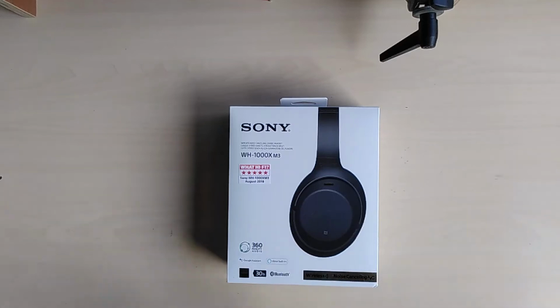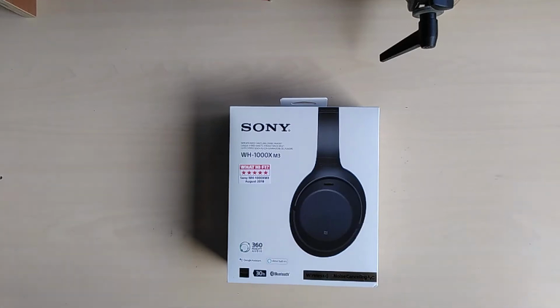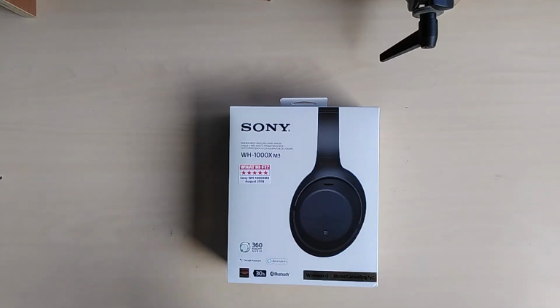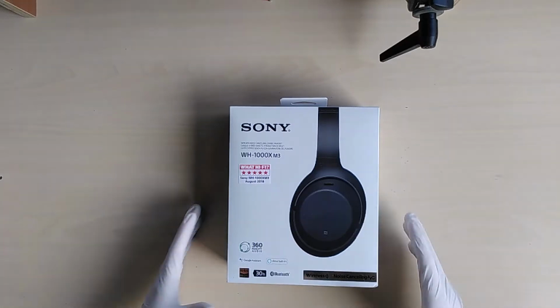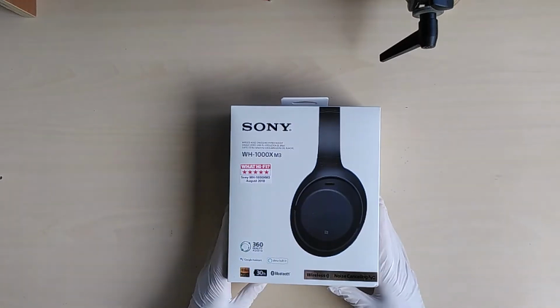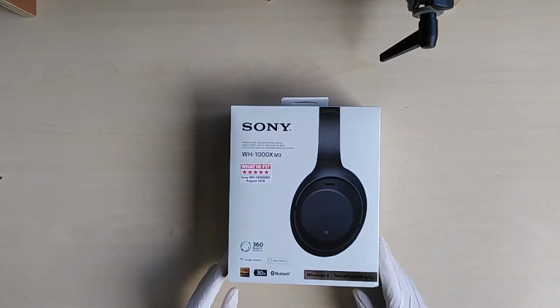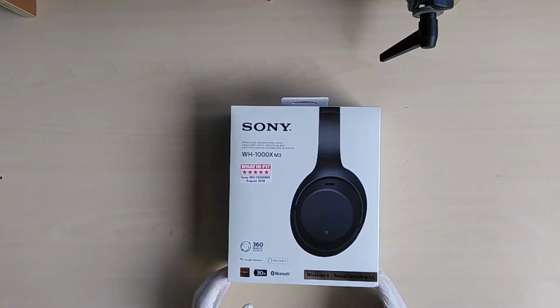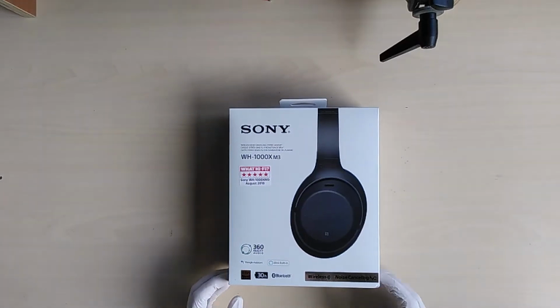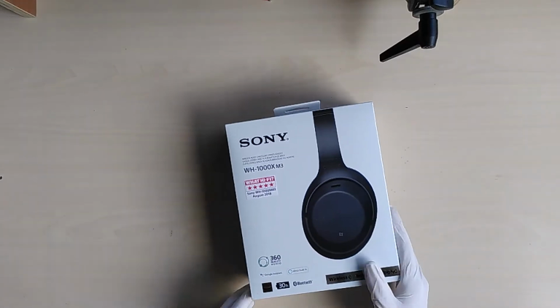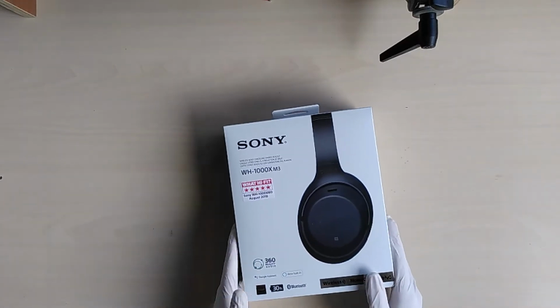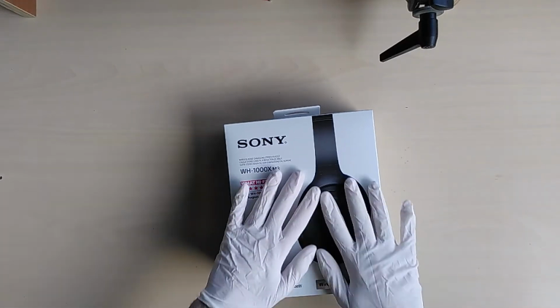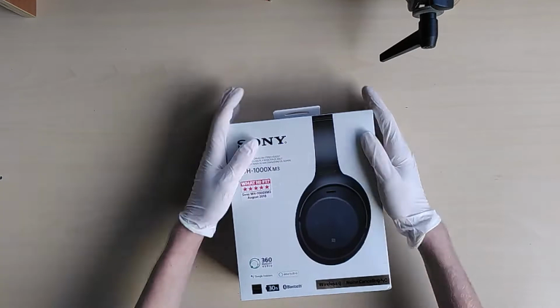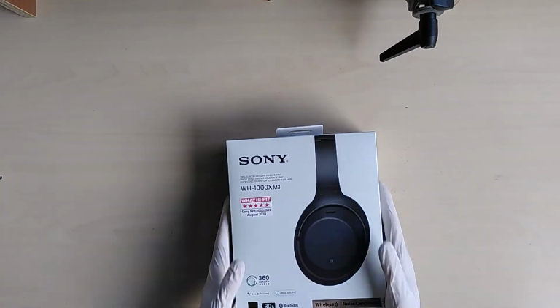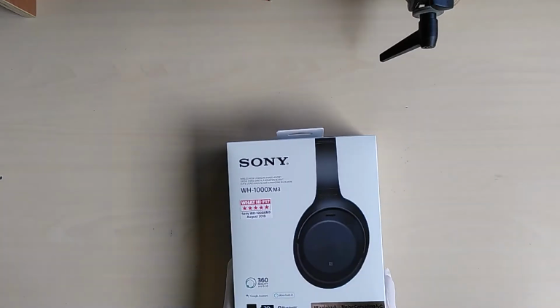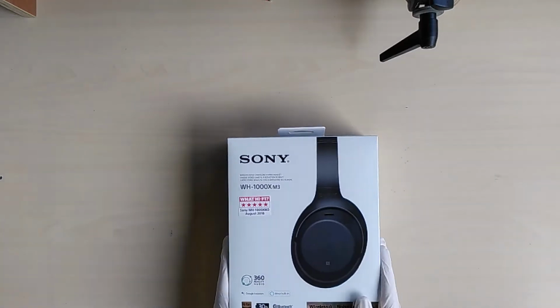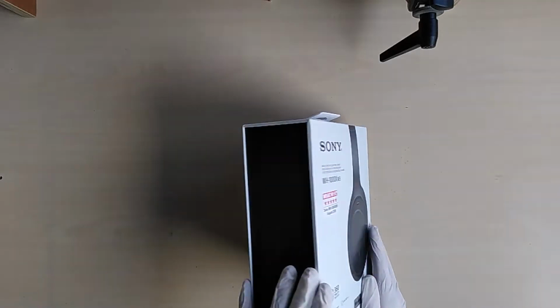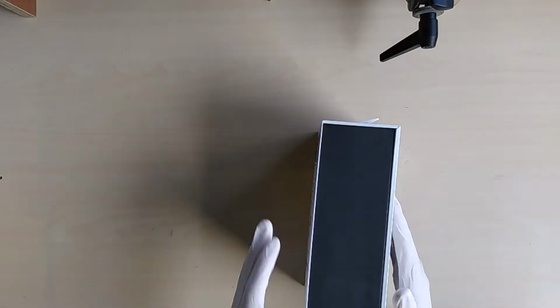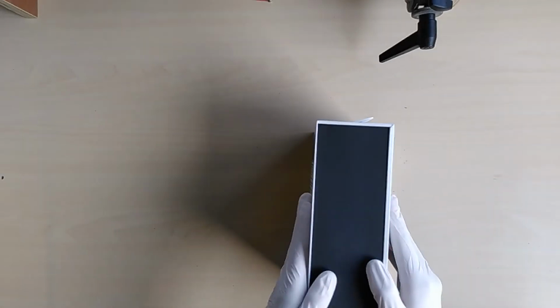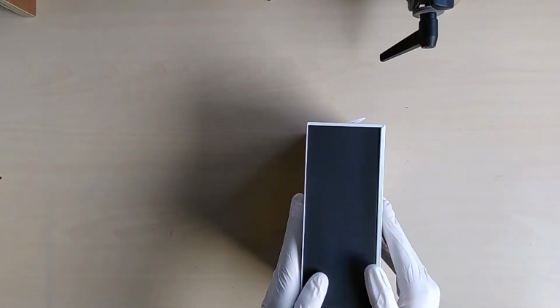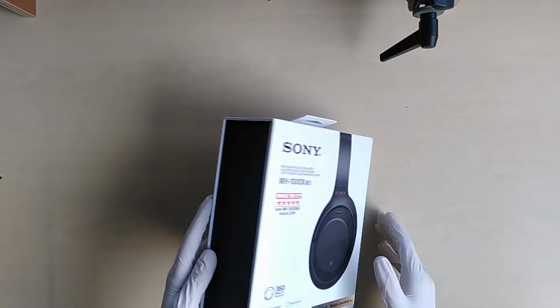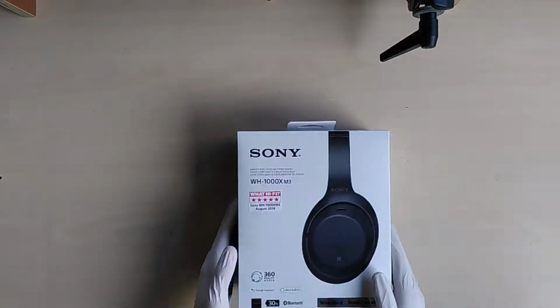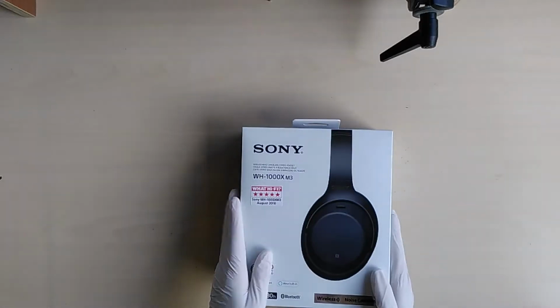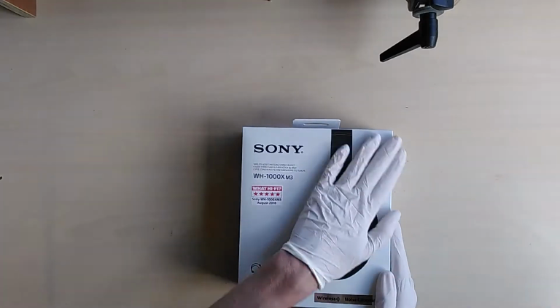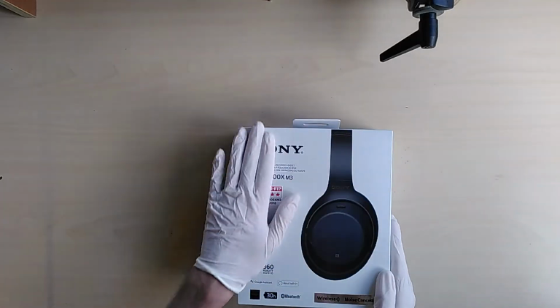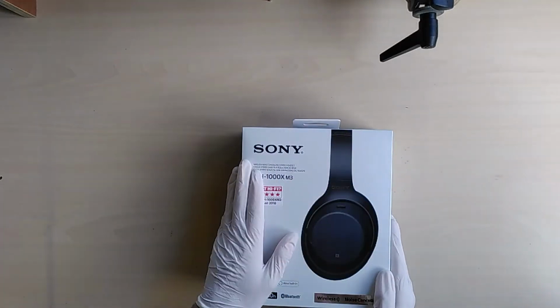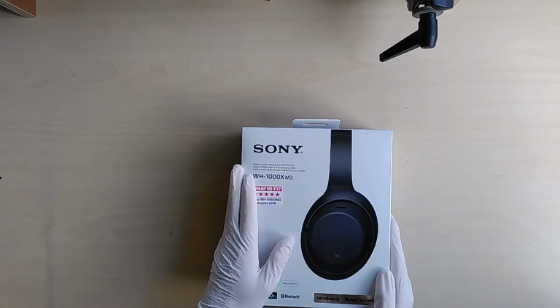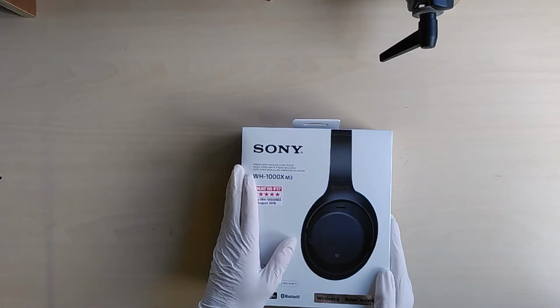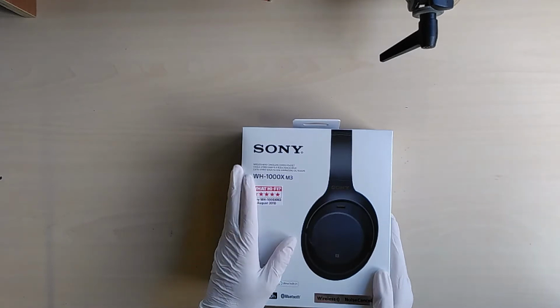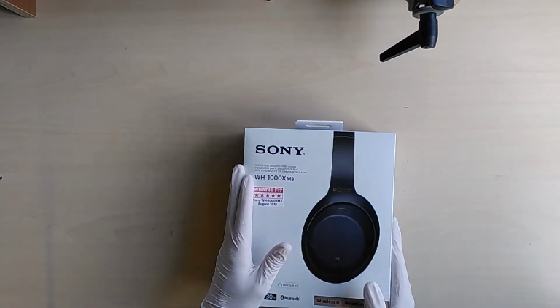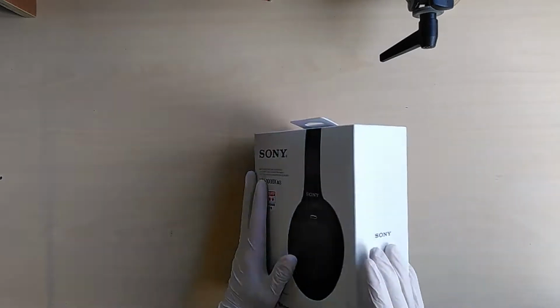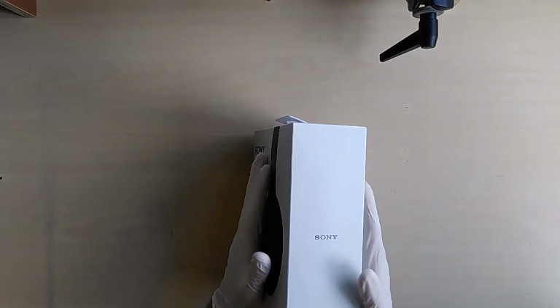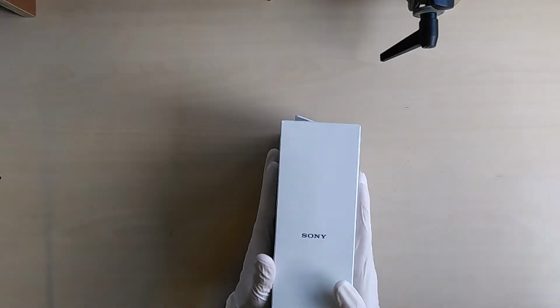Hello guys, today we are unboxing the Sony WH-1000XM3. This is already one of the older models, but still the box isn't less beautiful than the newer ones.